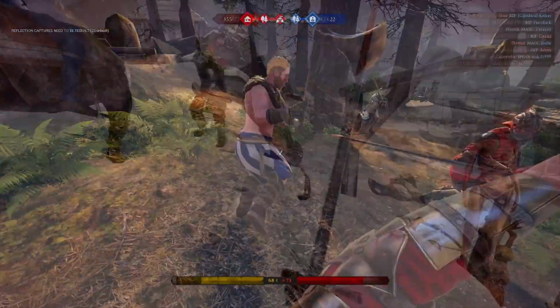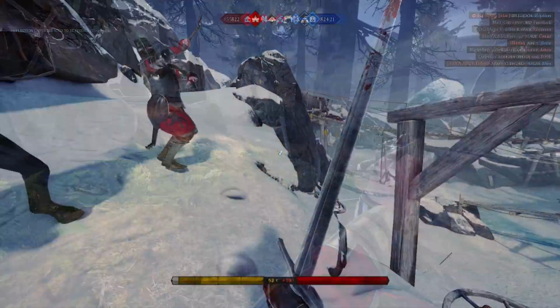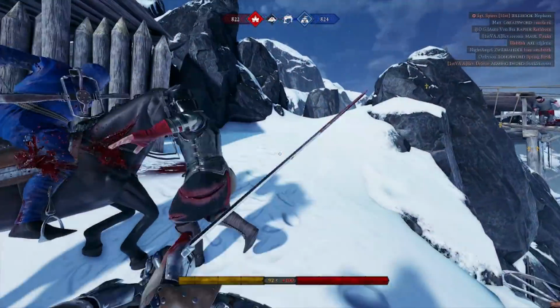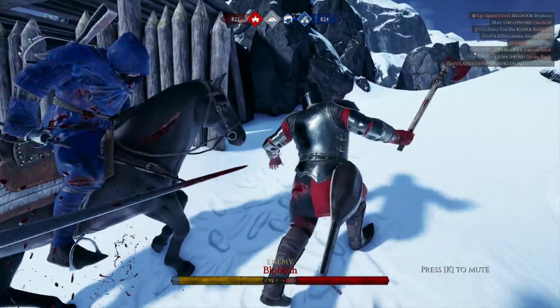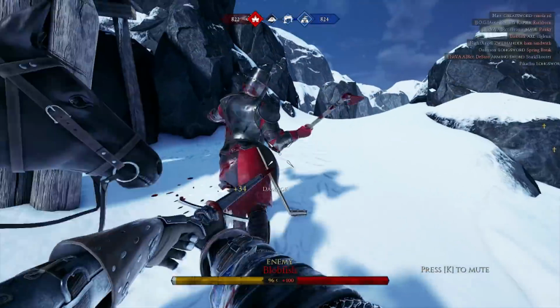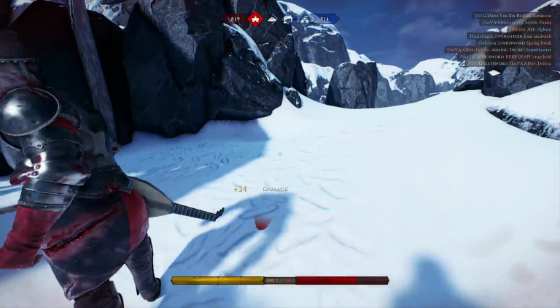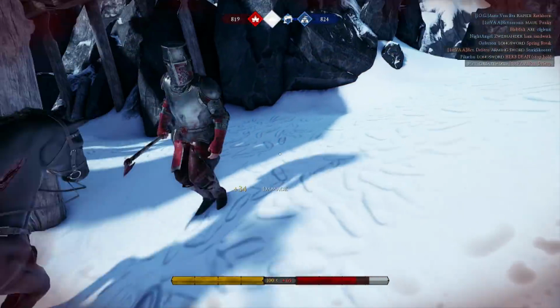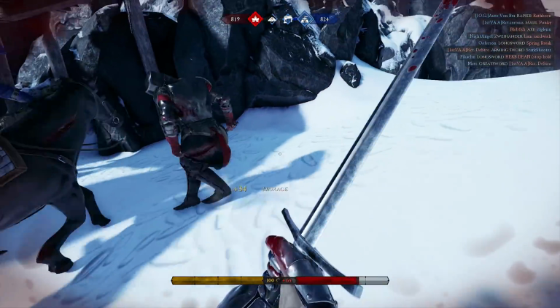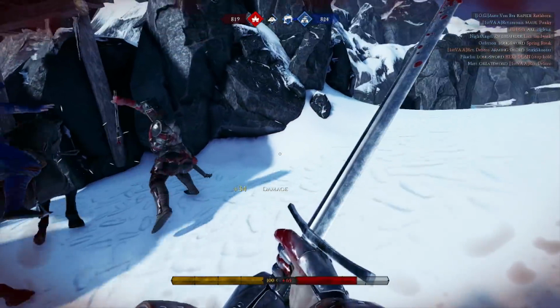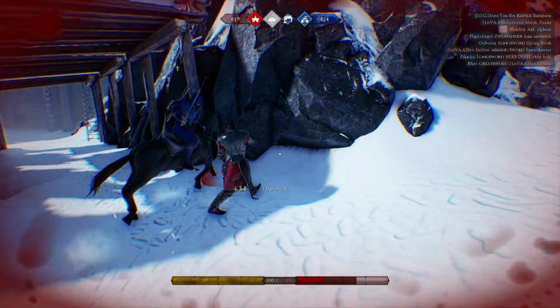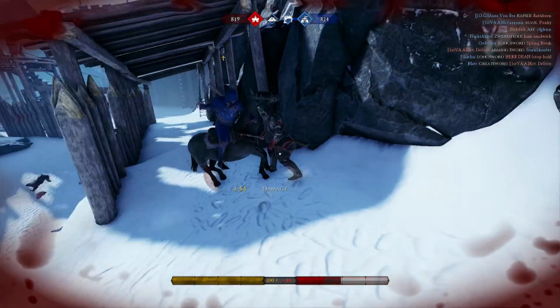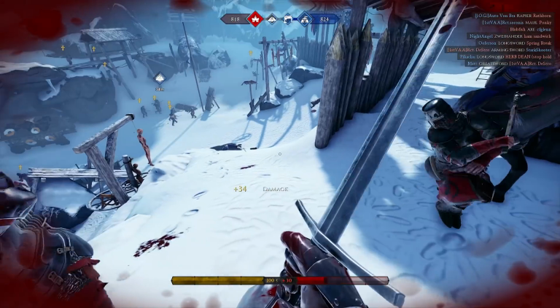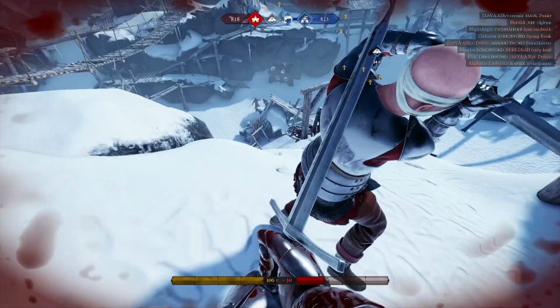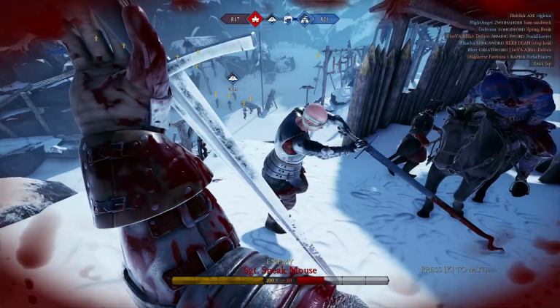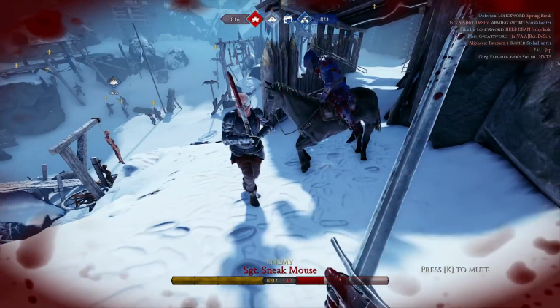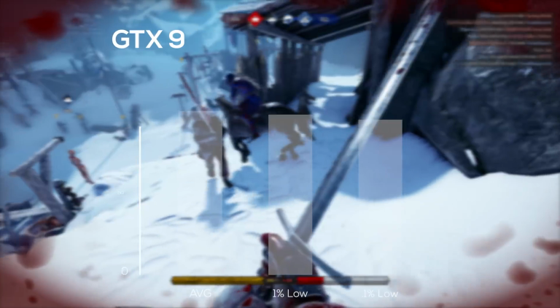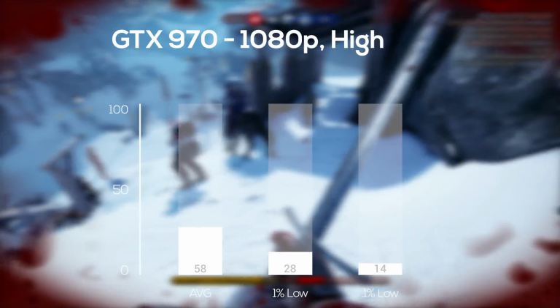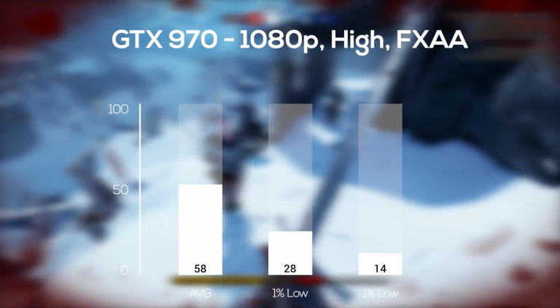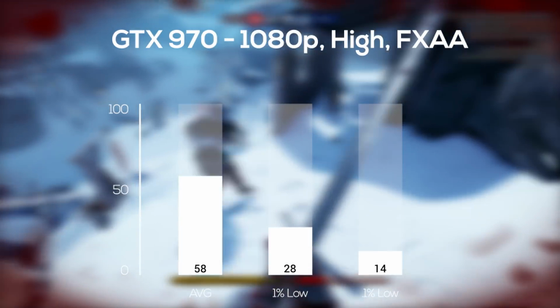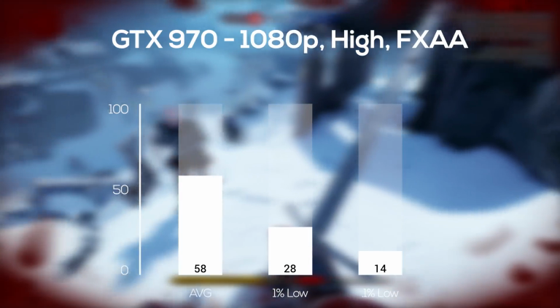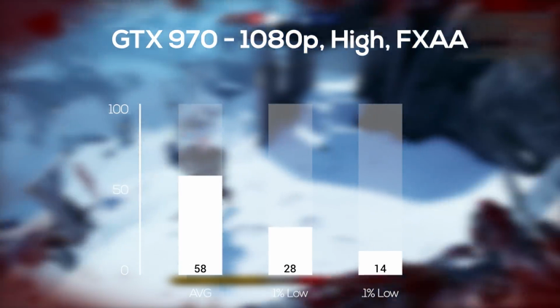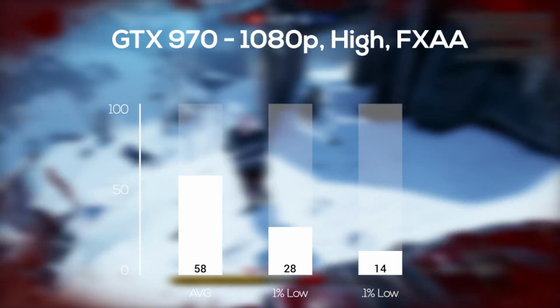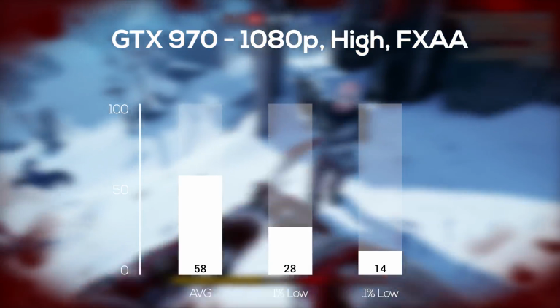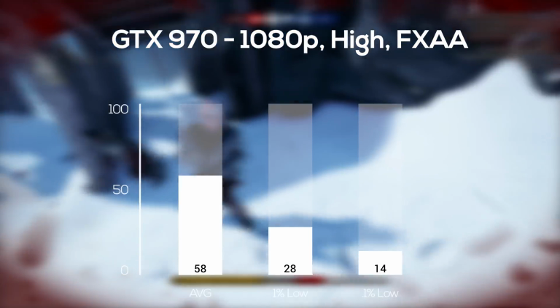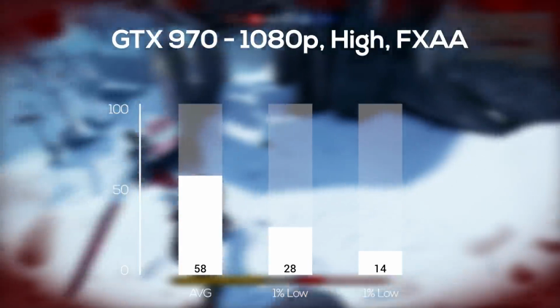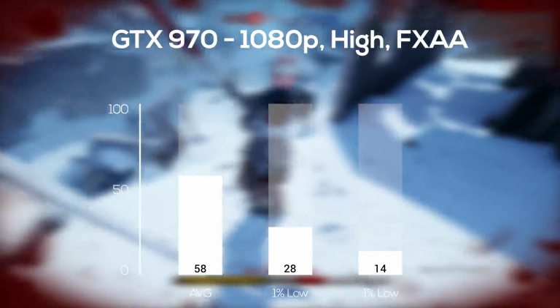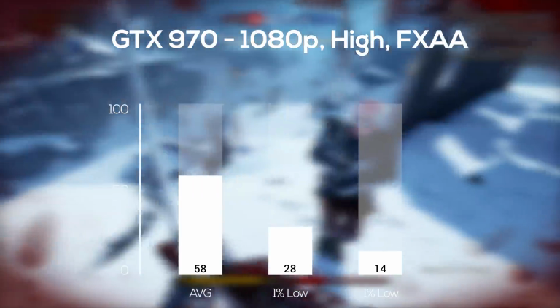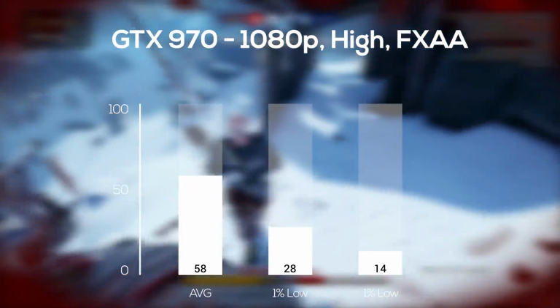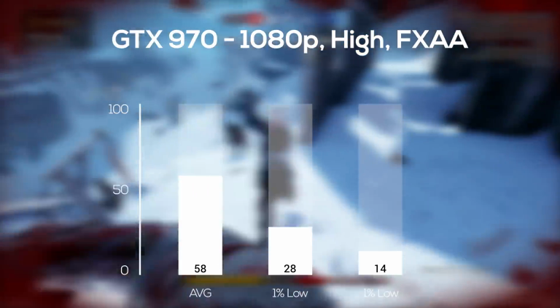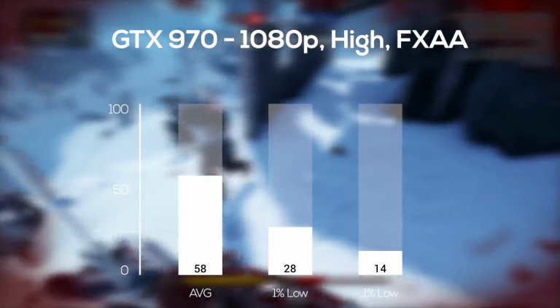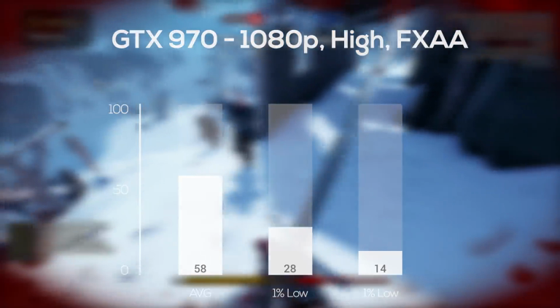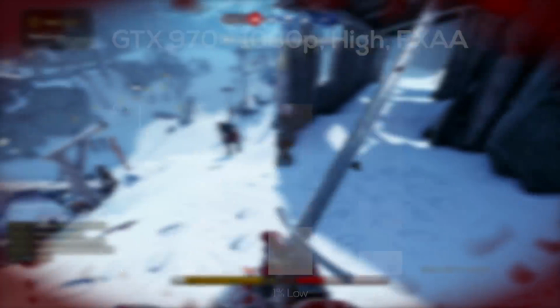After that I tested the GTX 970, which is still proving to be one of the best bang-for-your-buck used cards here in 2019, and in 1080p and high settings with FXAA turned on I got just under our target 60 FPS mark.